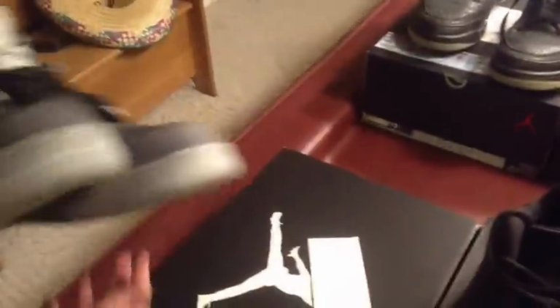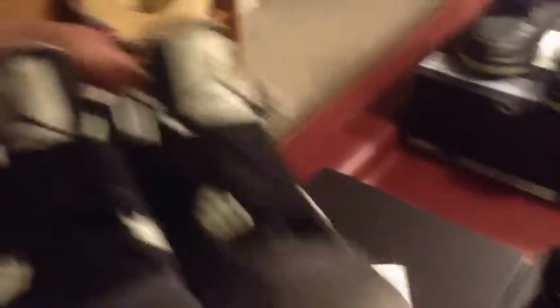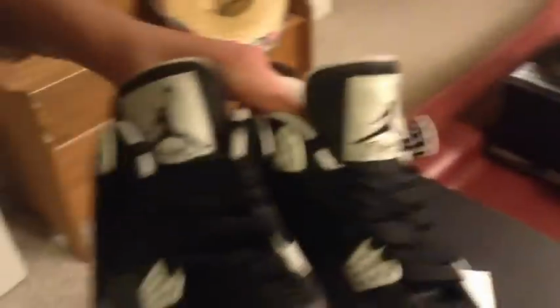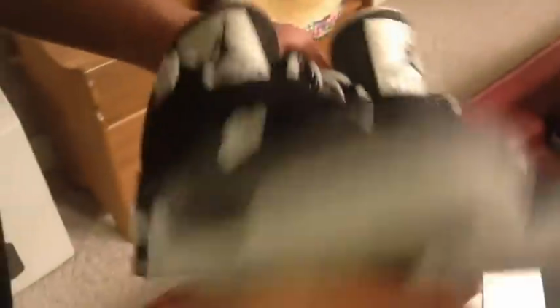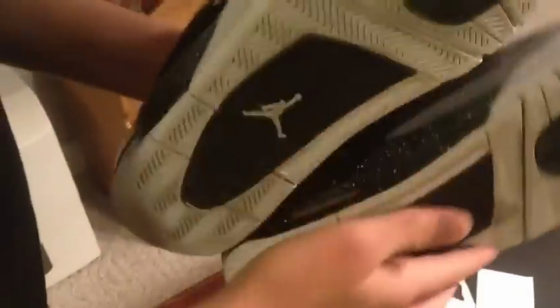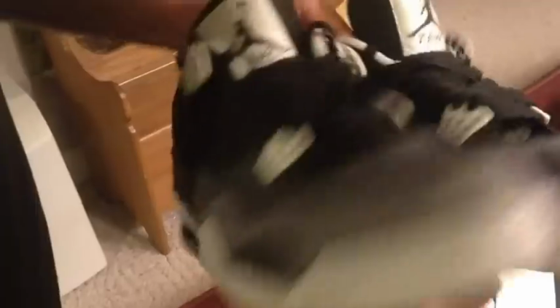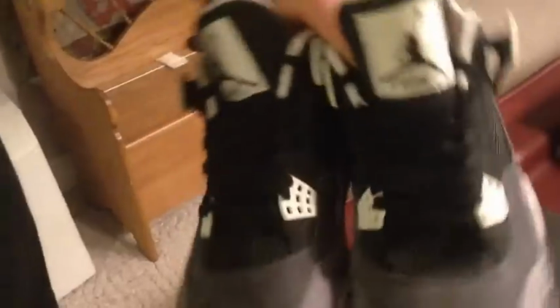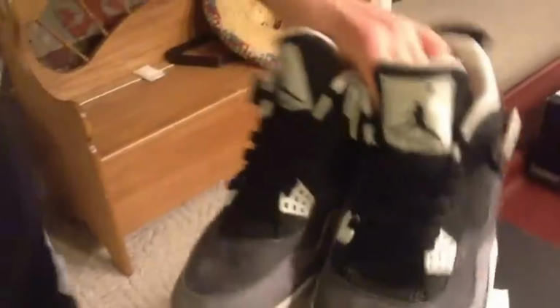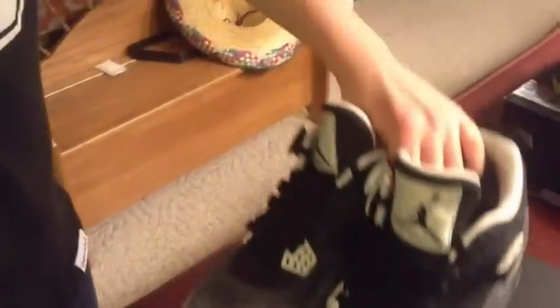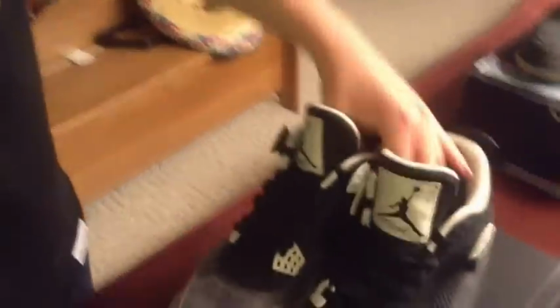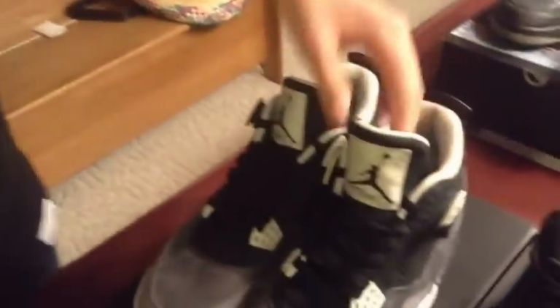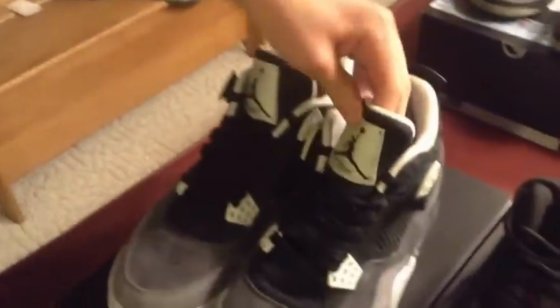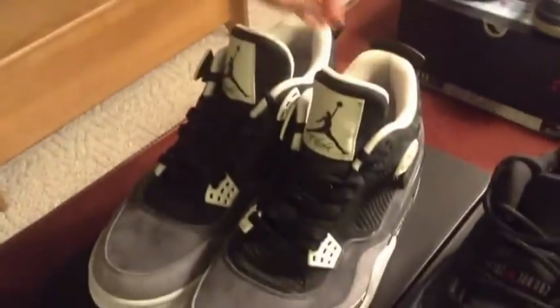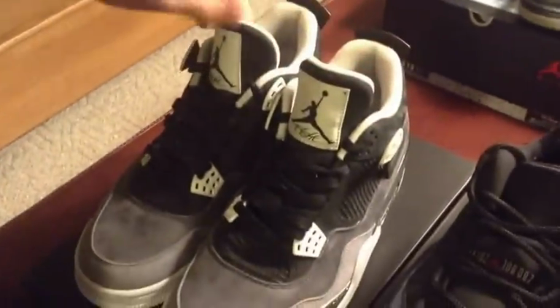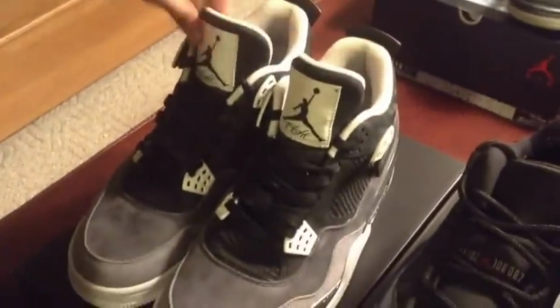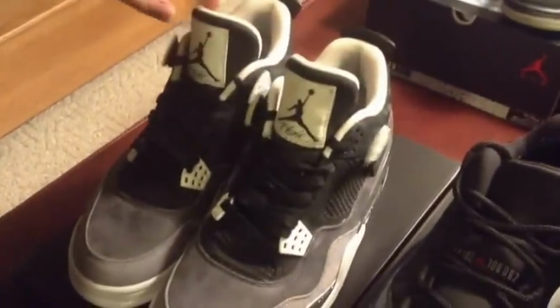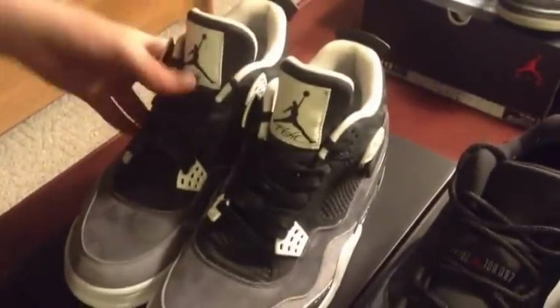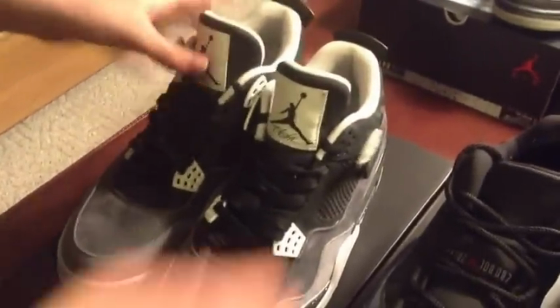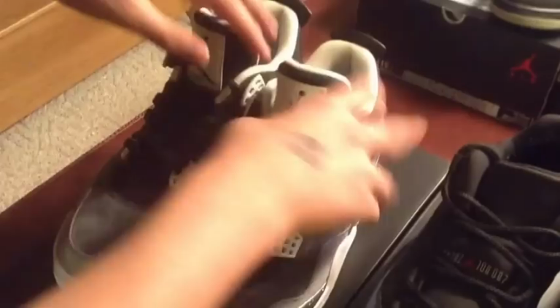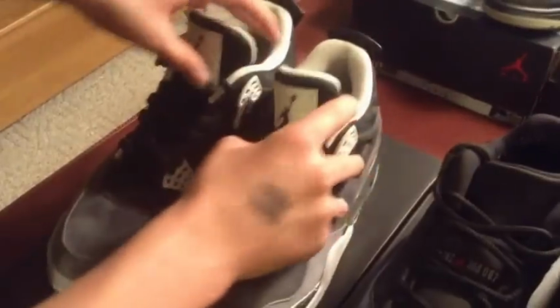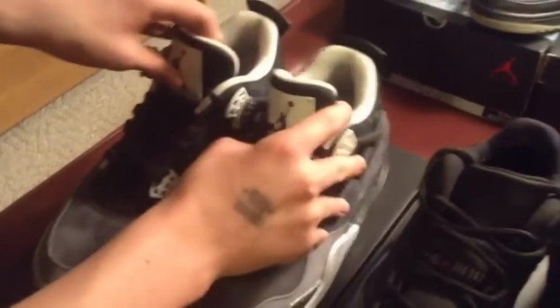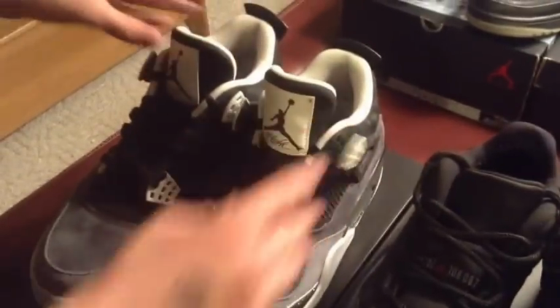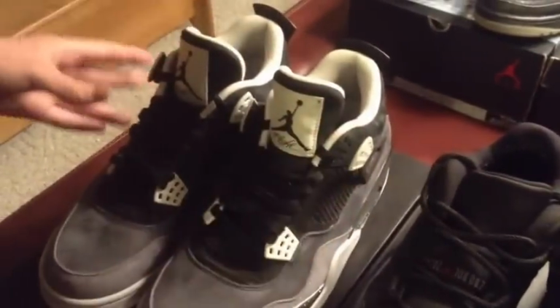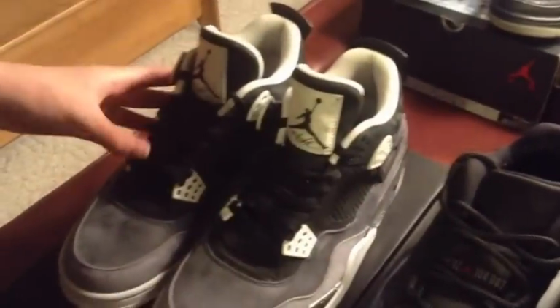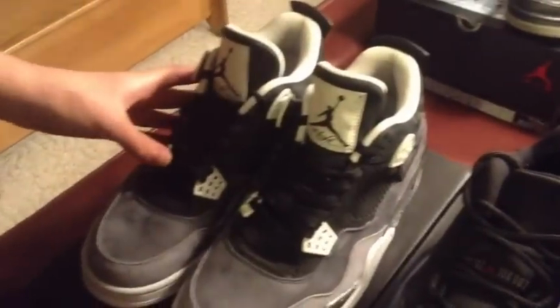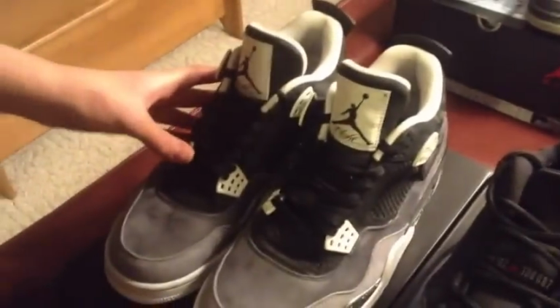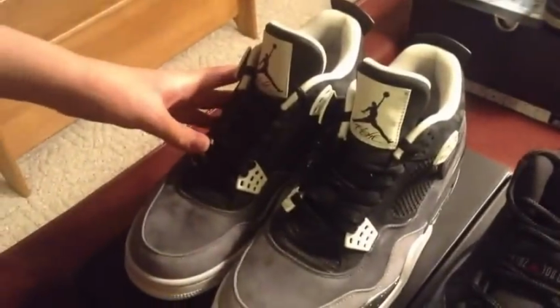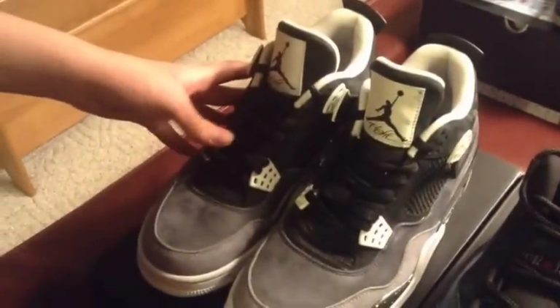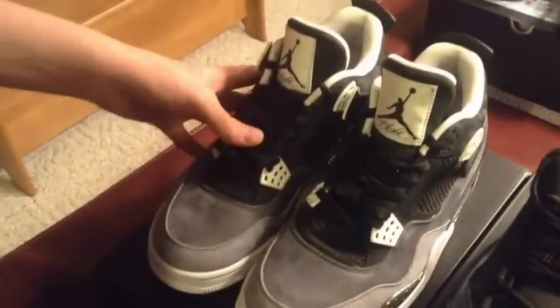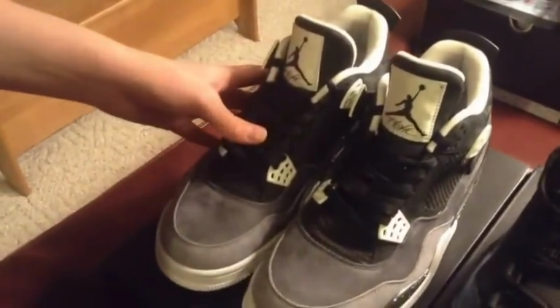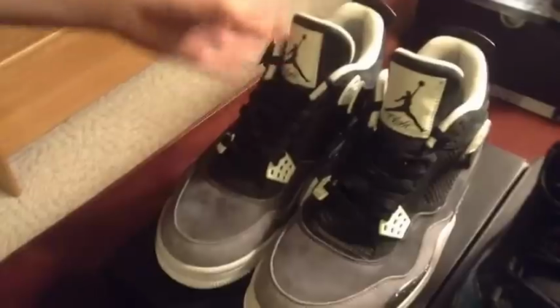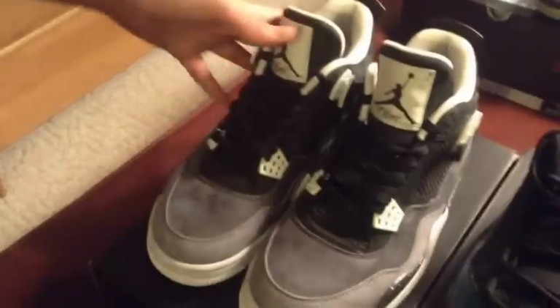I got the Fear 4s. I really like these. I got these for $160. The guy really wanted $200, but in the last 15 minutes he was okay with $160.